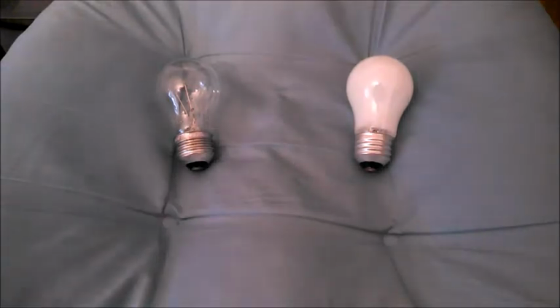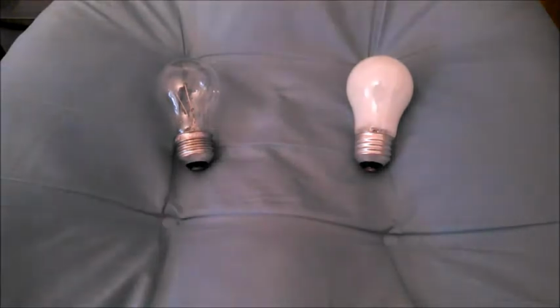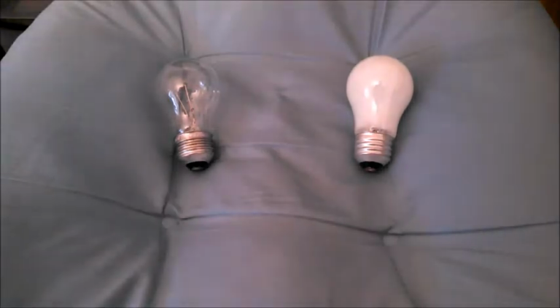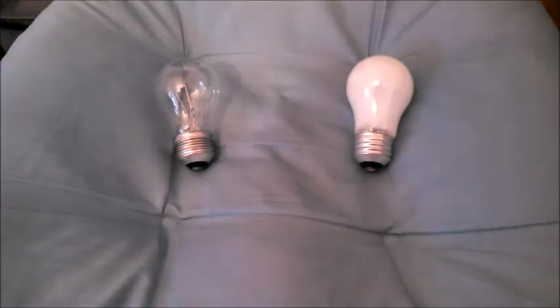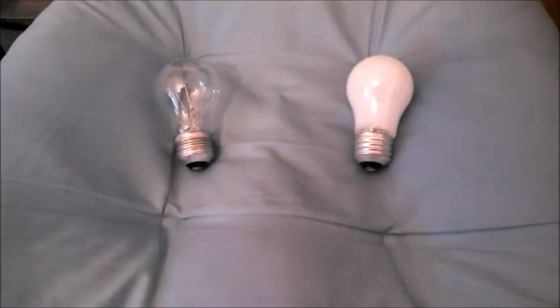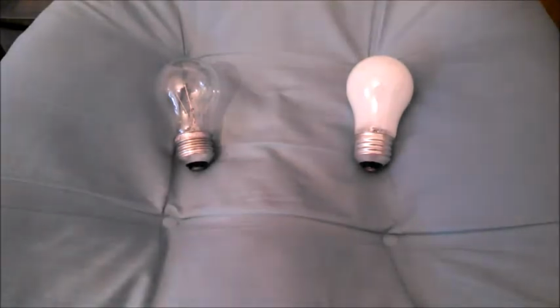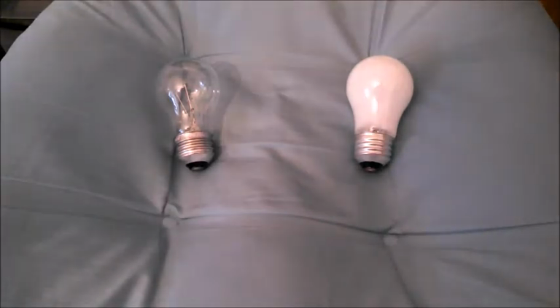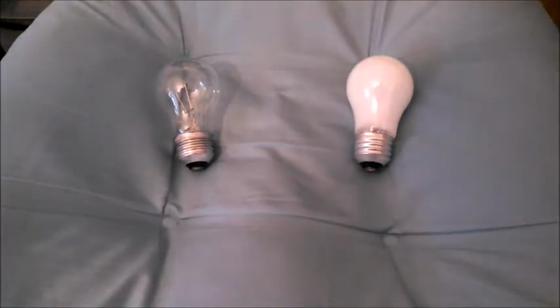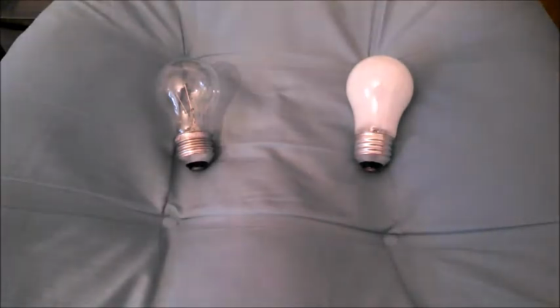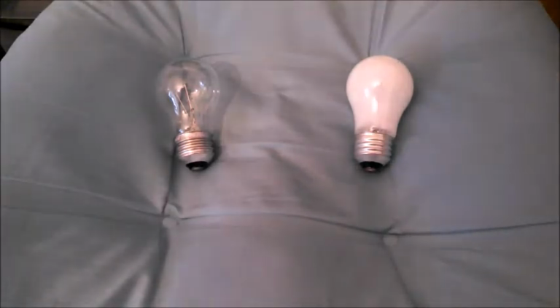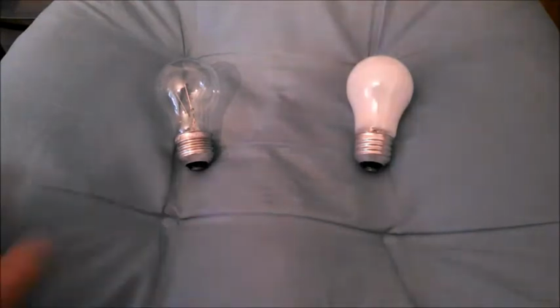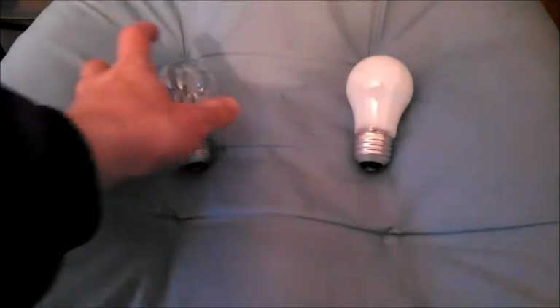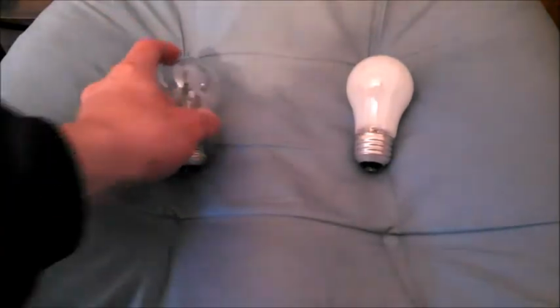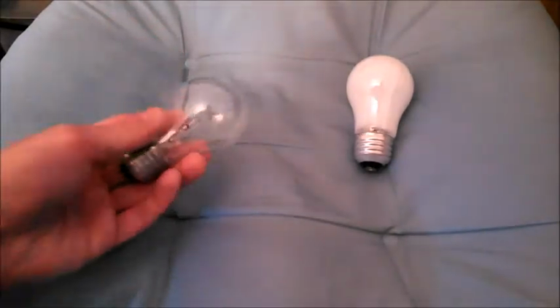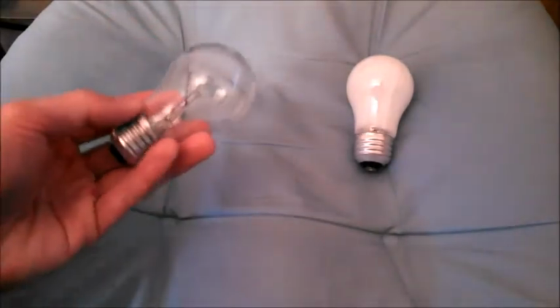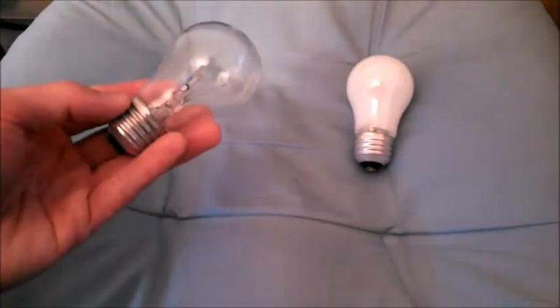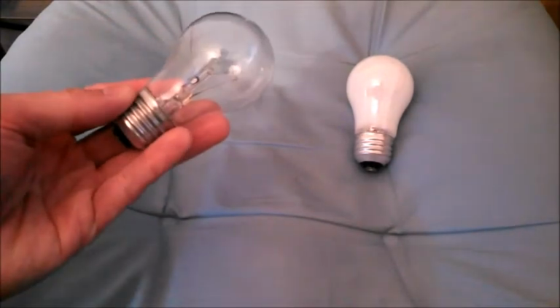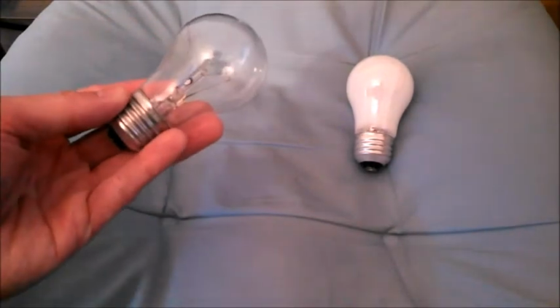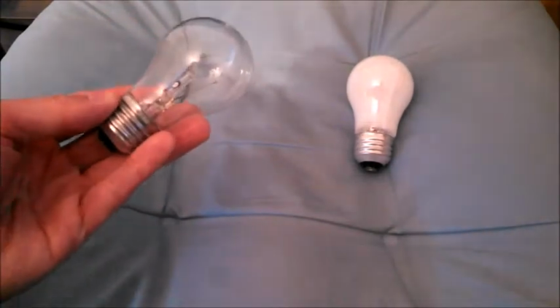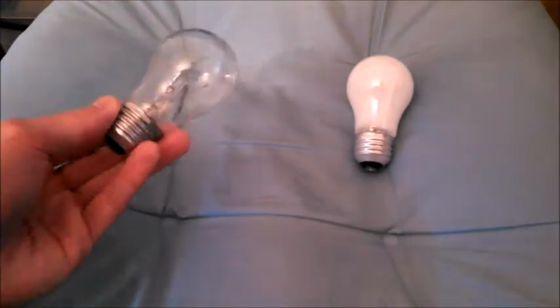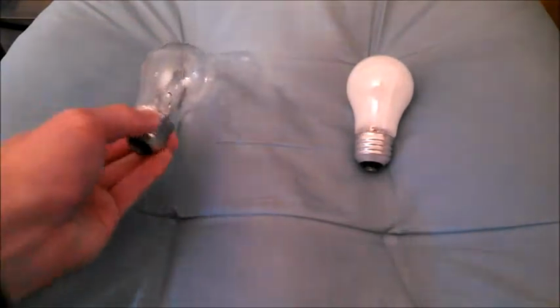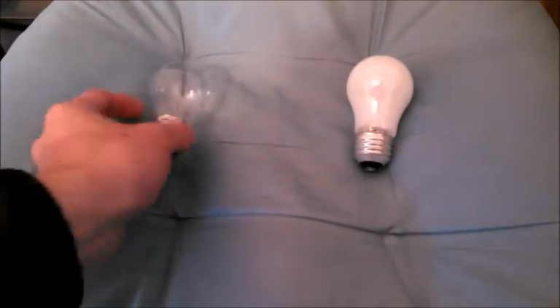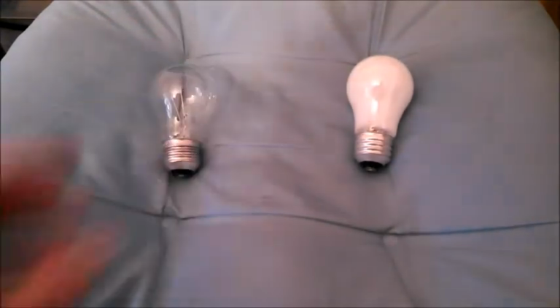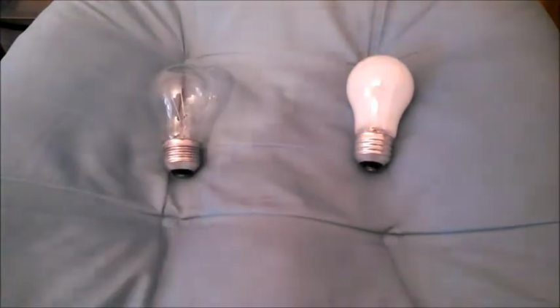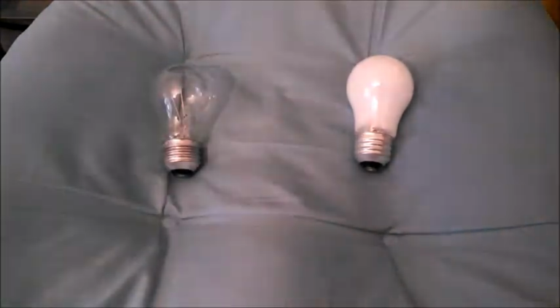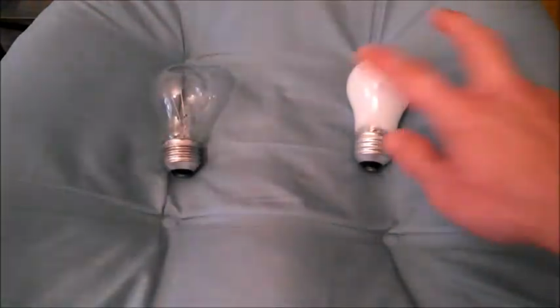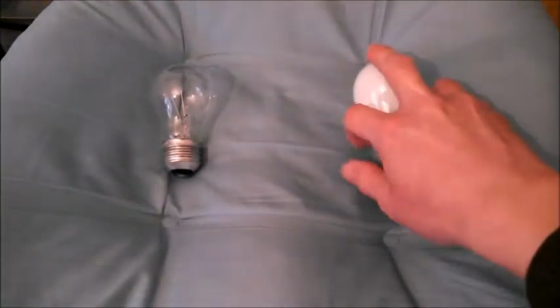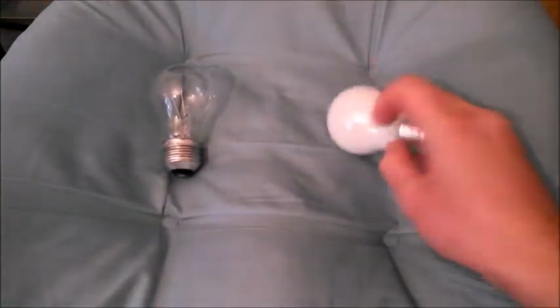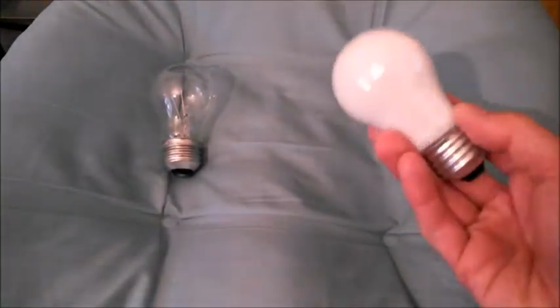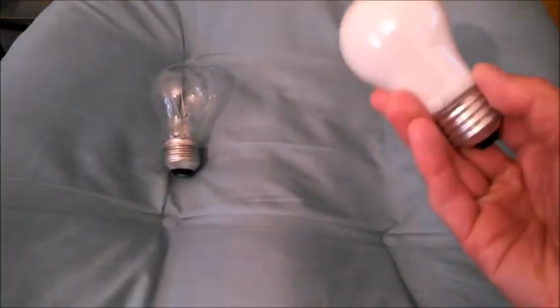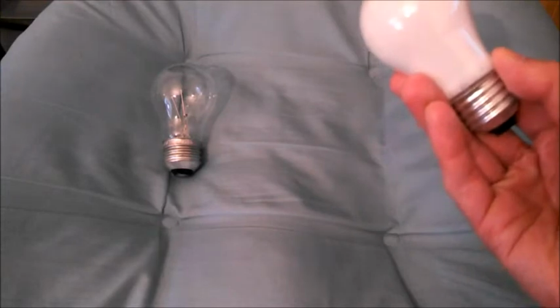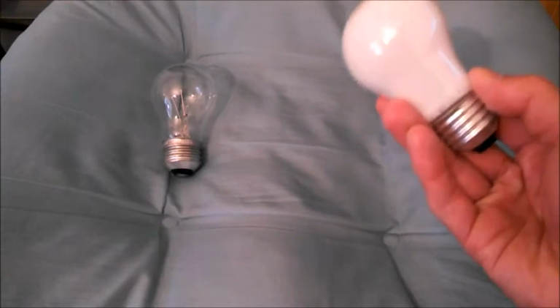I've got two 40 watt incandescent bulbs right here. This one is a 40 watt clear bulb by Fiat Electric and this one is a 40 watt frosted bulb by Sylvania.